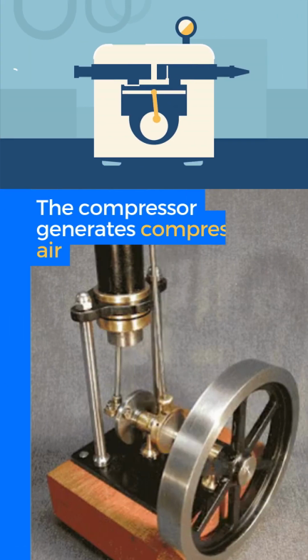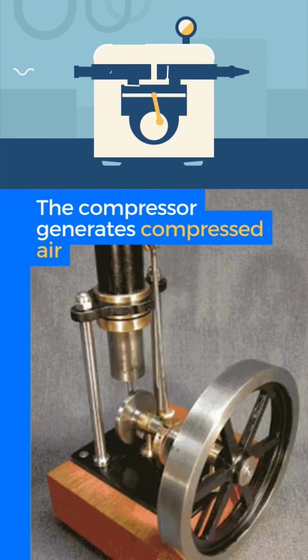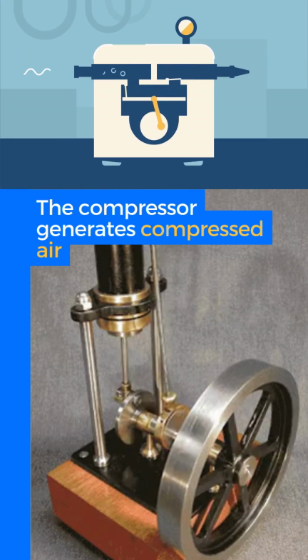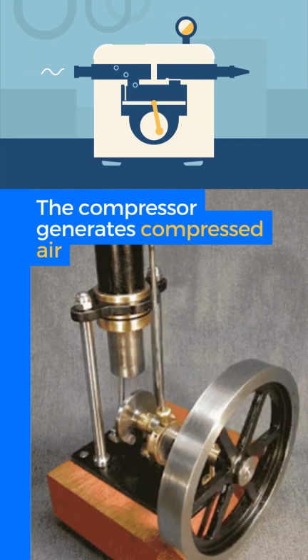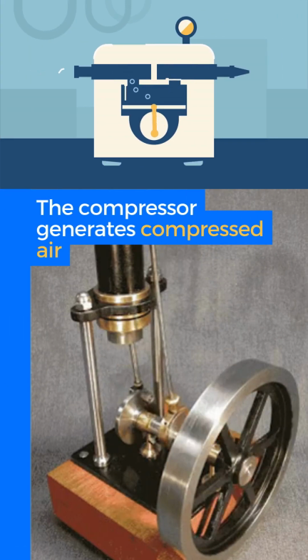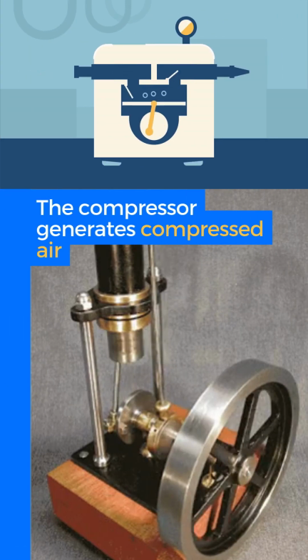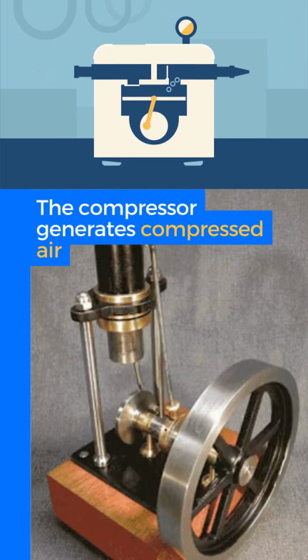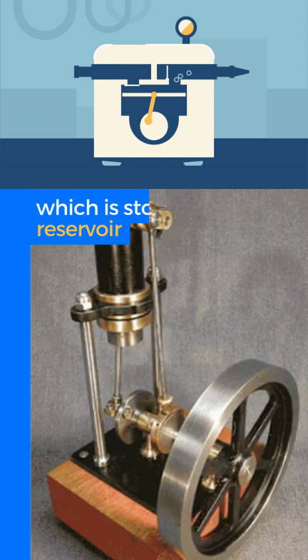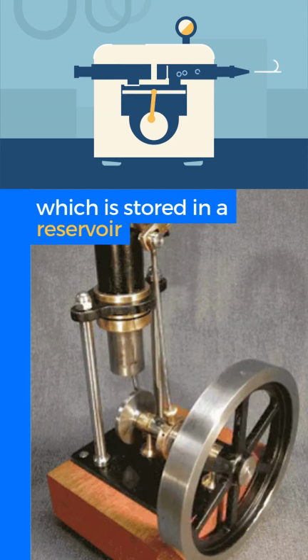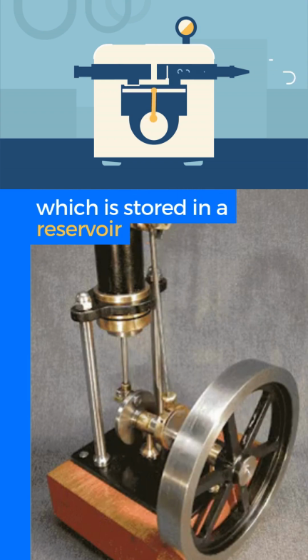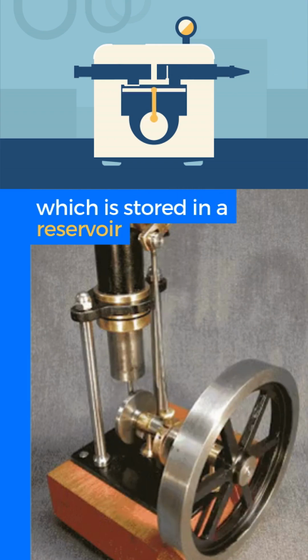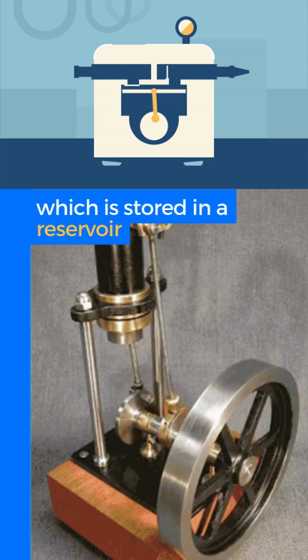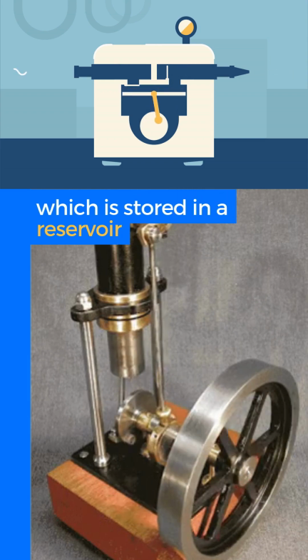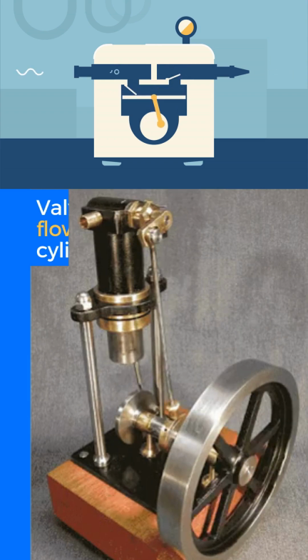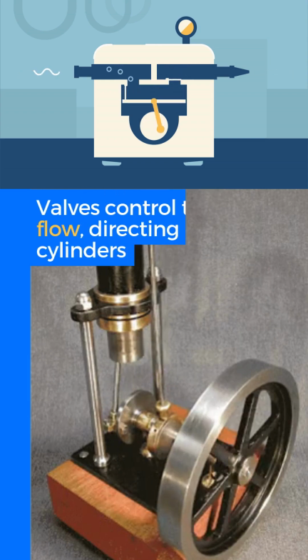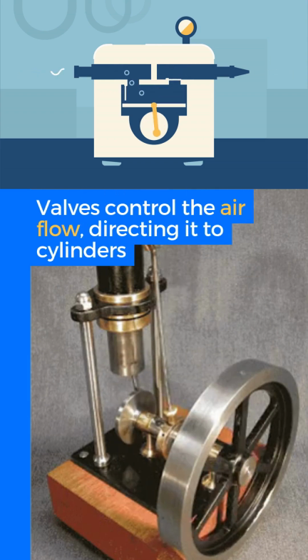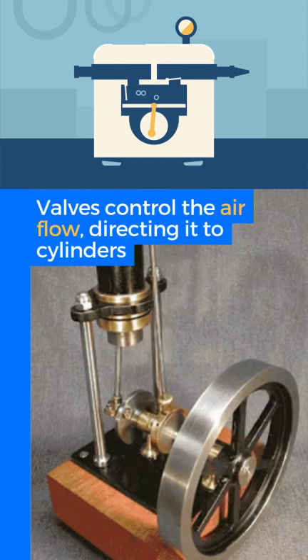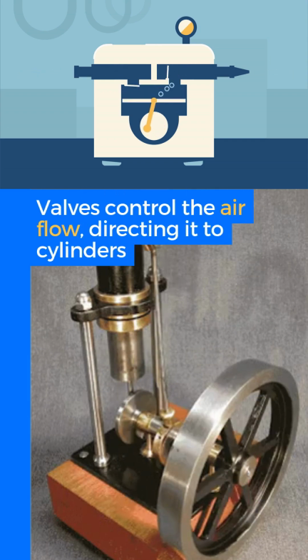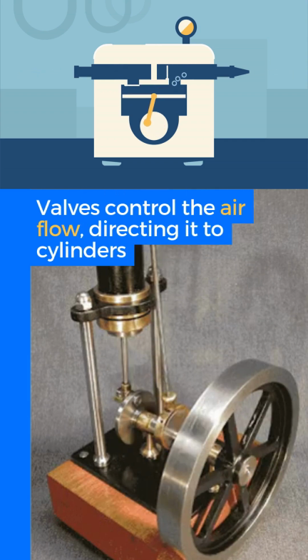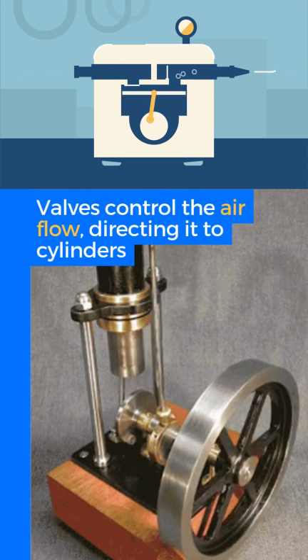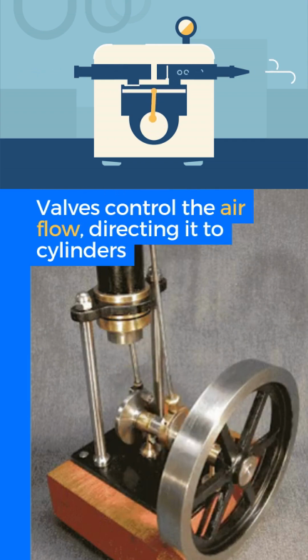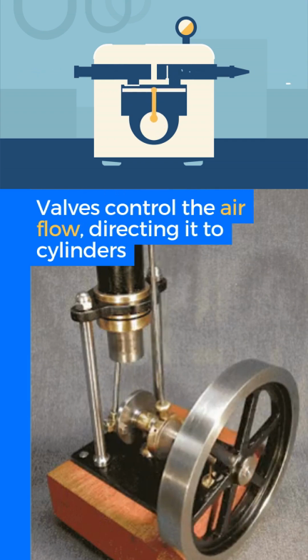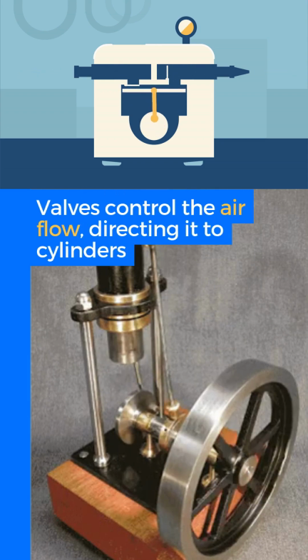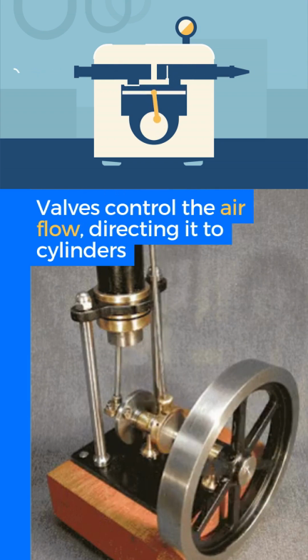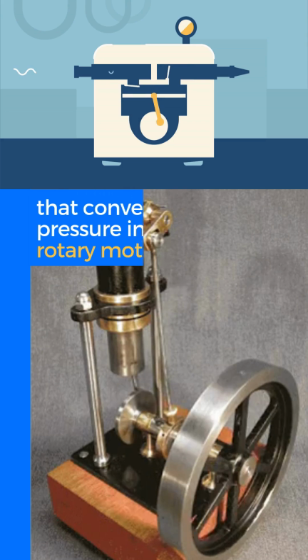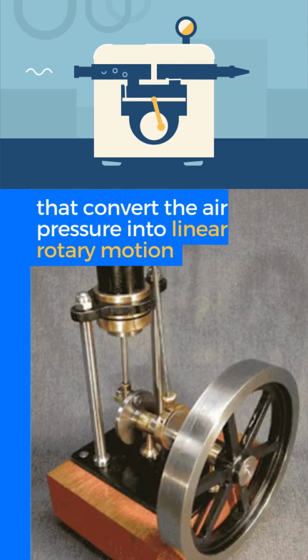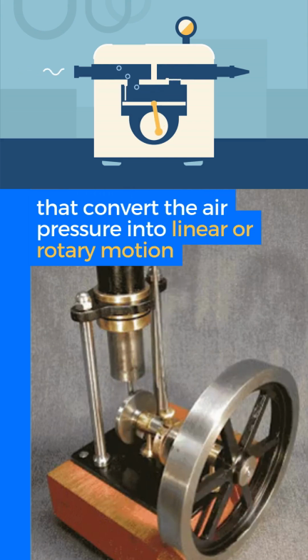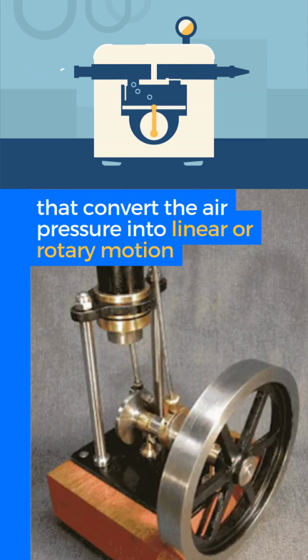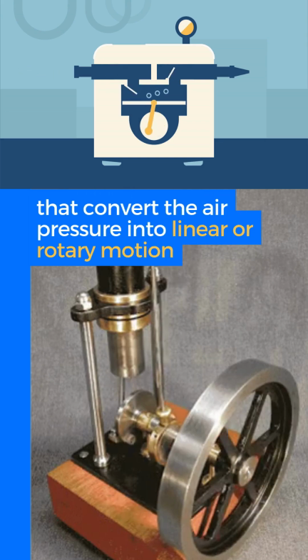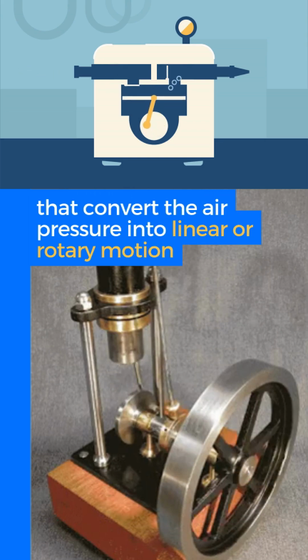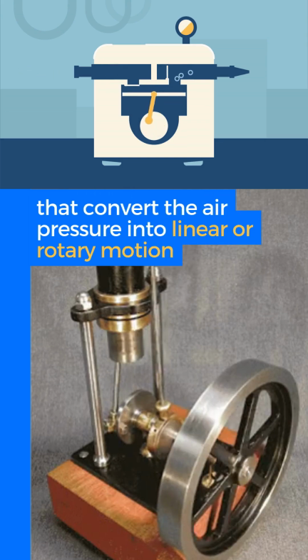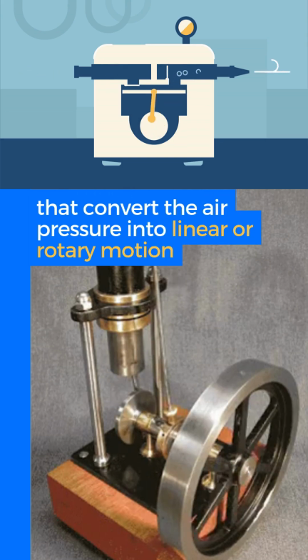The compressor generates compressed air, which is stored in a reservoir. Valves control the airflow, directing it to the cylinders that convert the air pressure into linear or rotary motion.